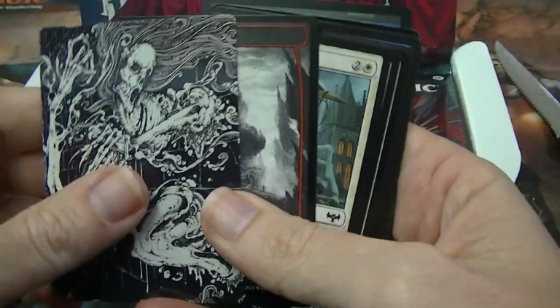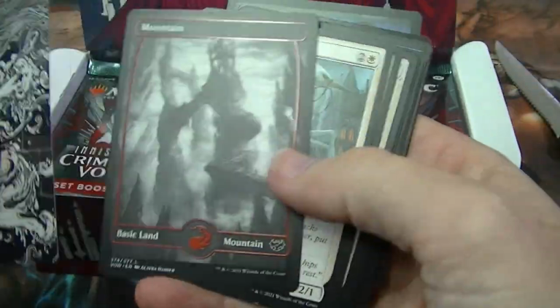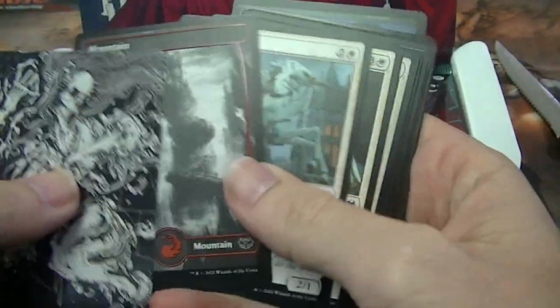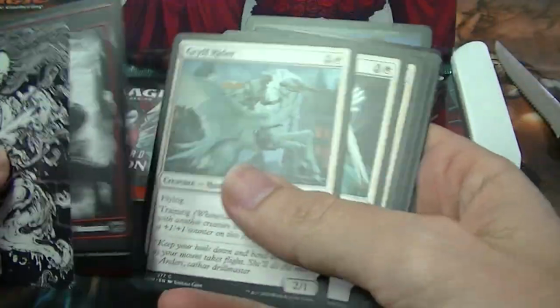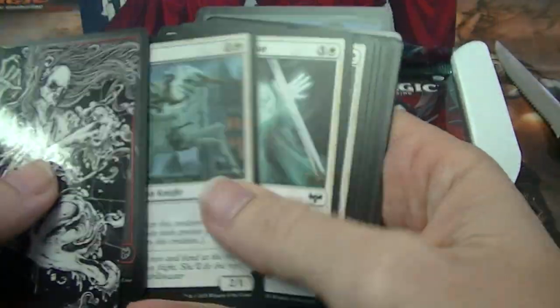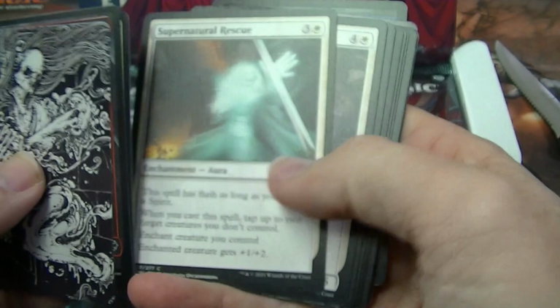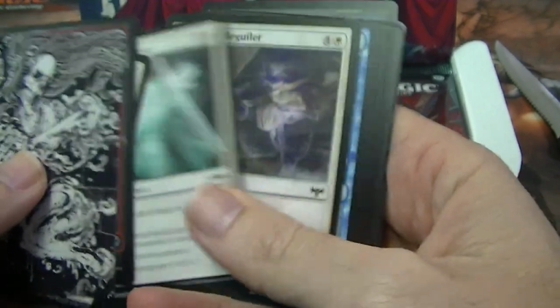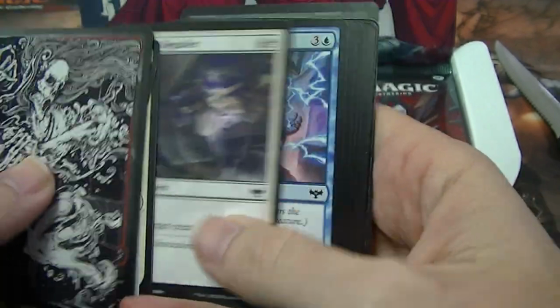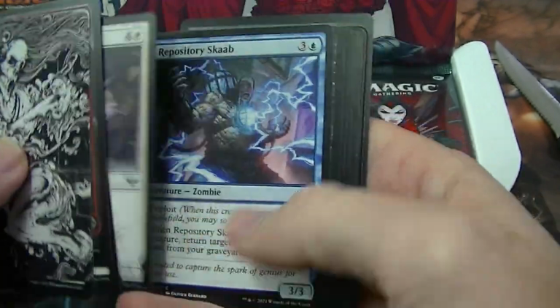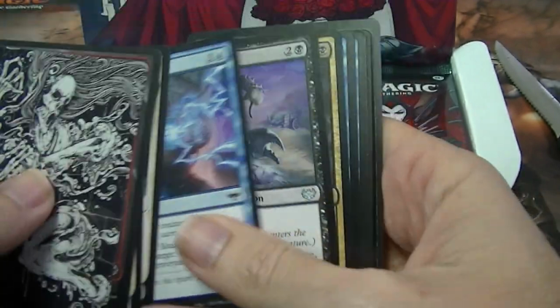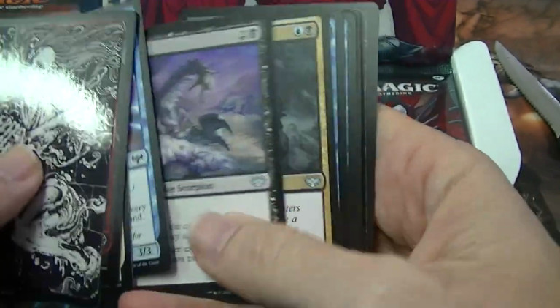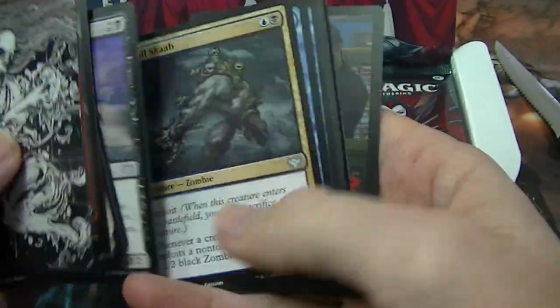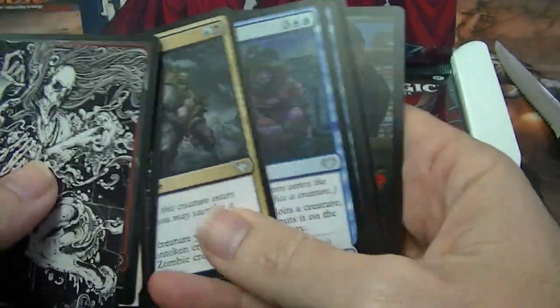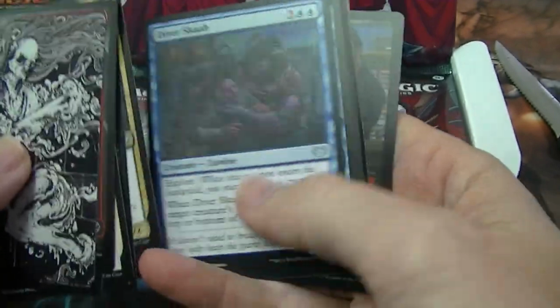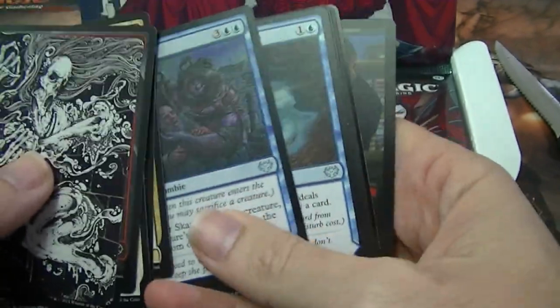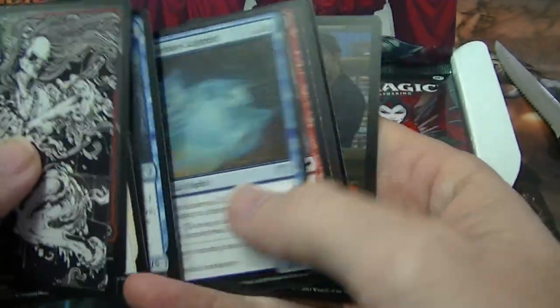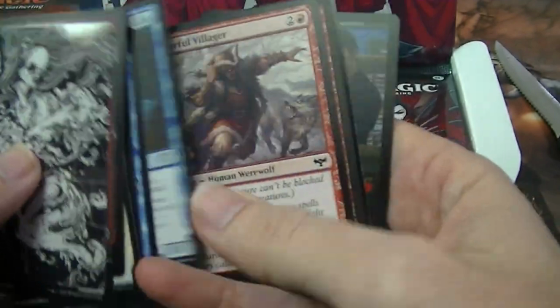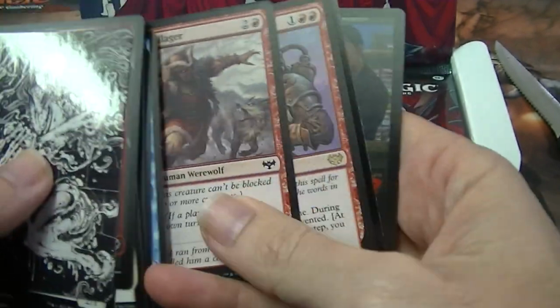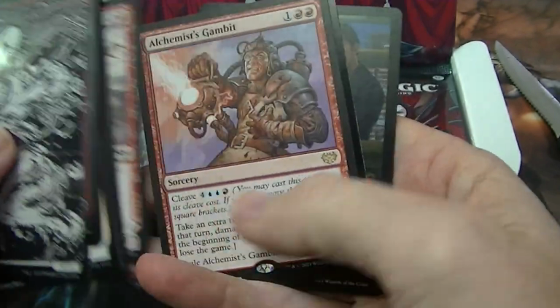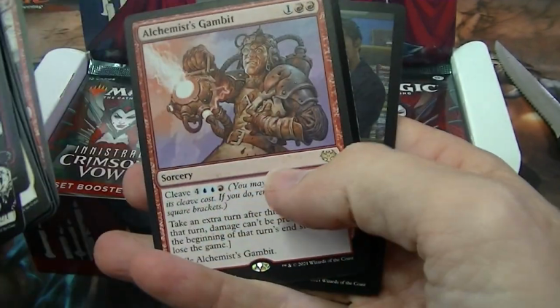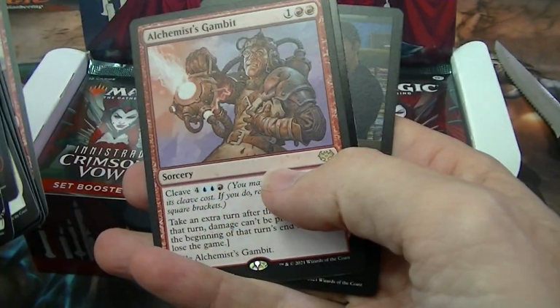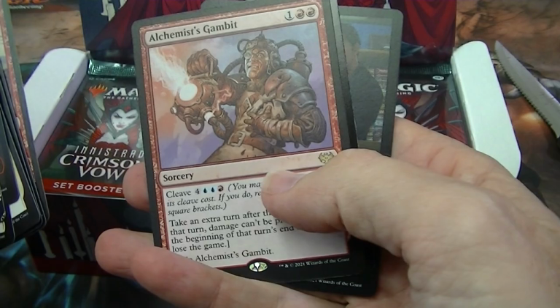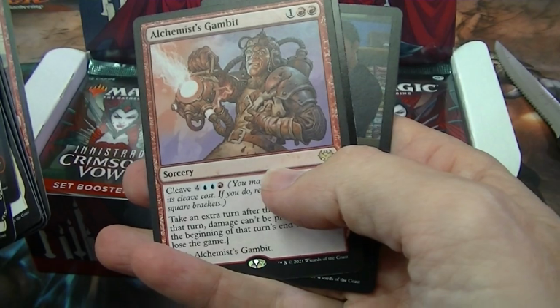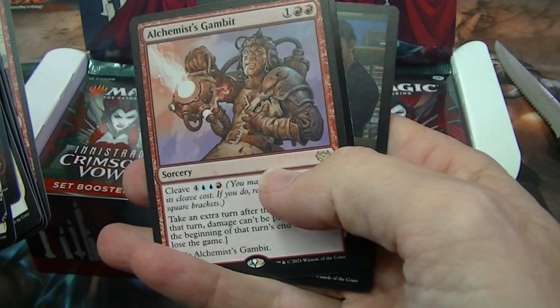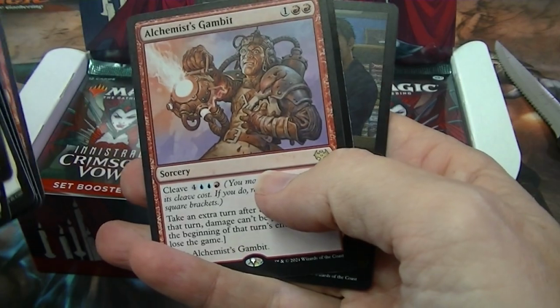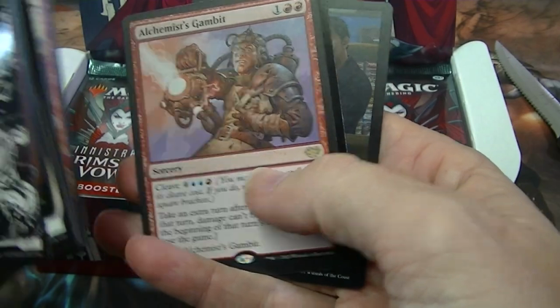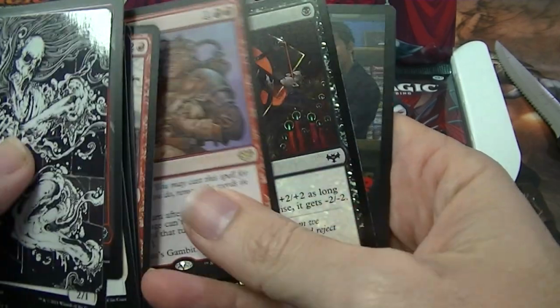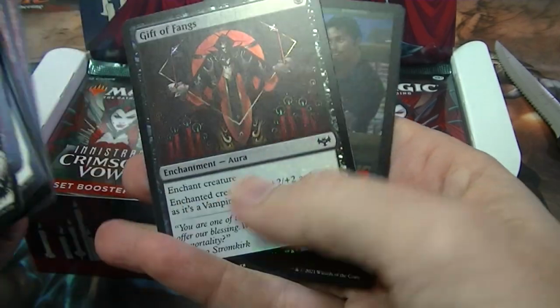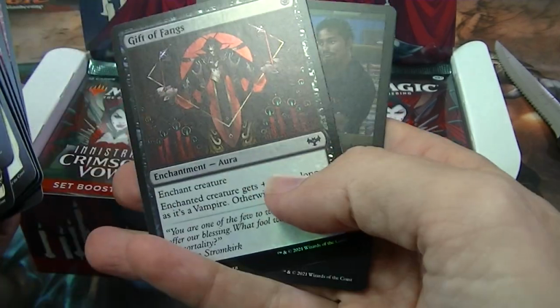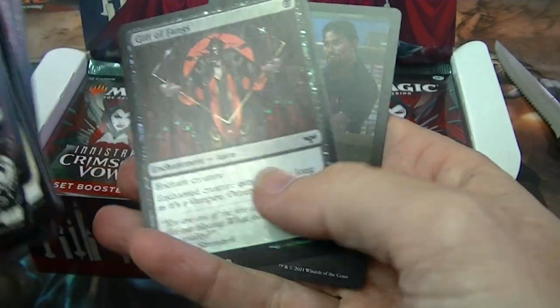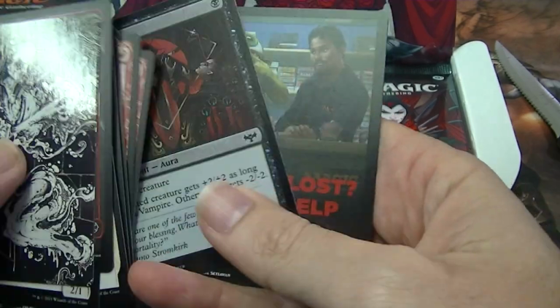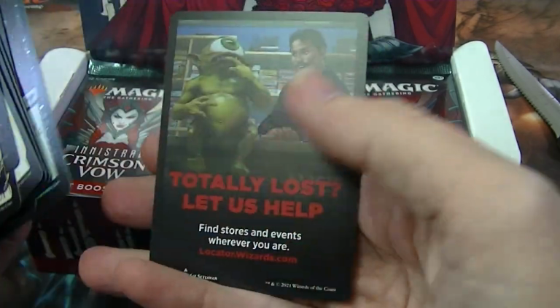Got an interesting art card. So all commons are at the back of the pack. We've got Alchemist's Gambit for our first rare and a foil common.